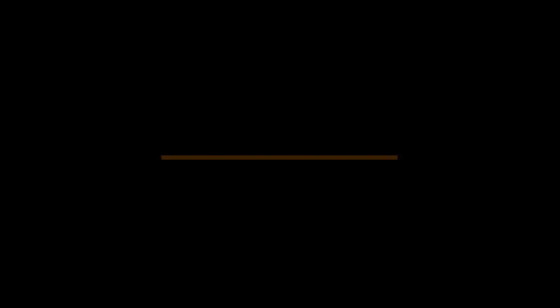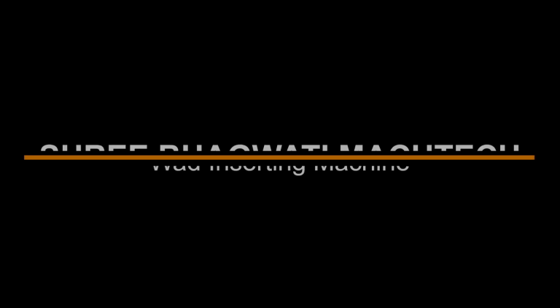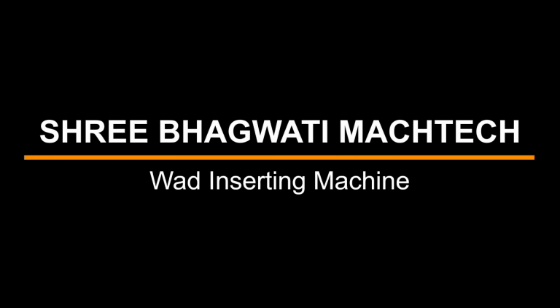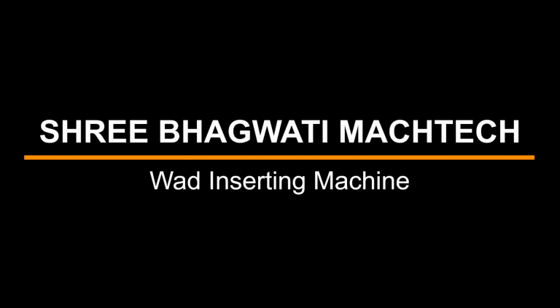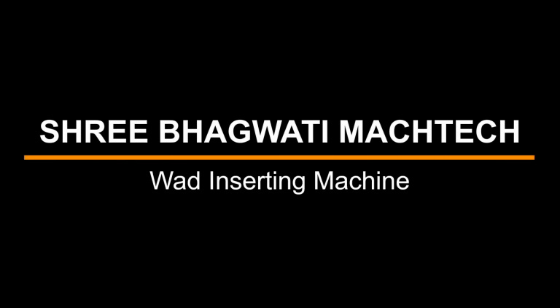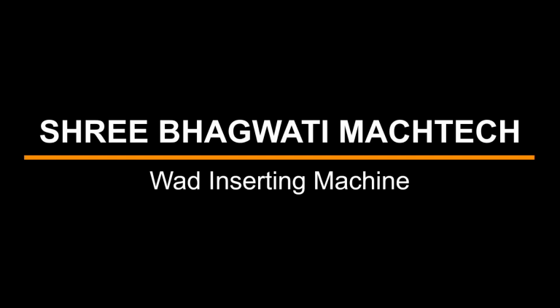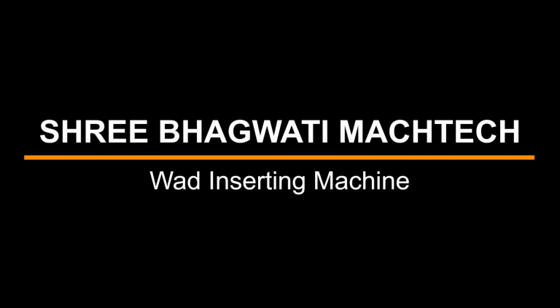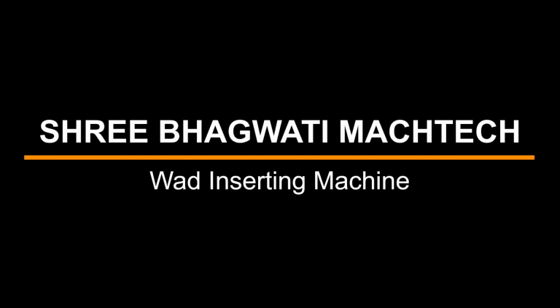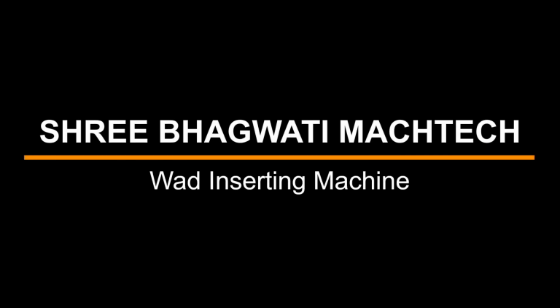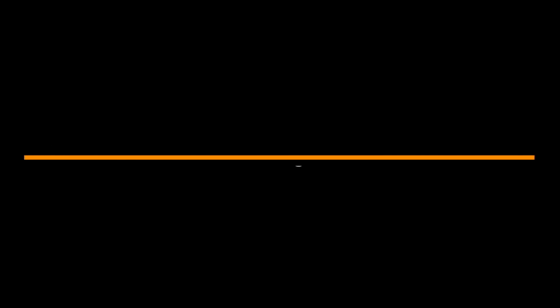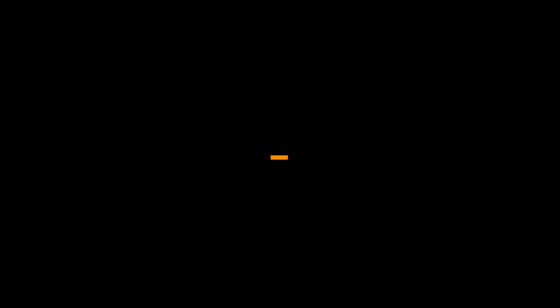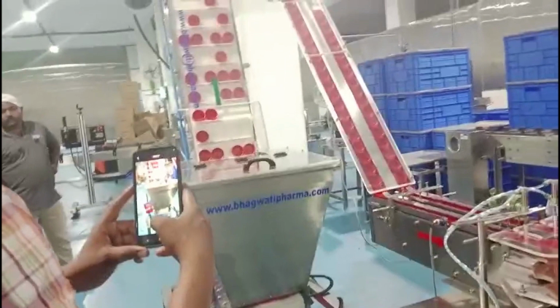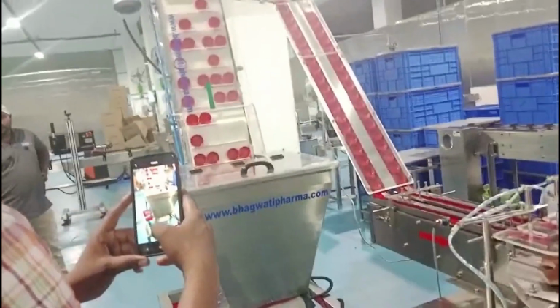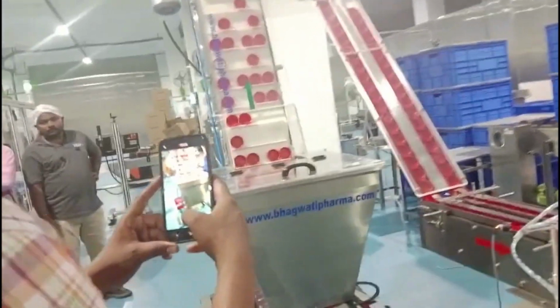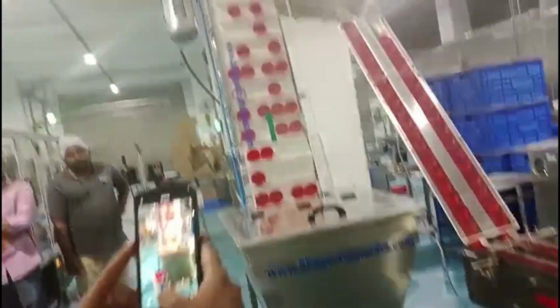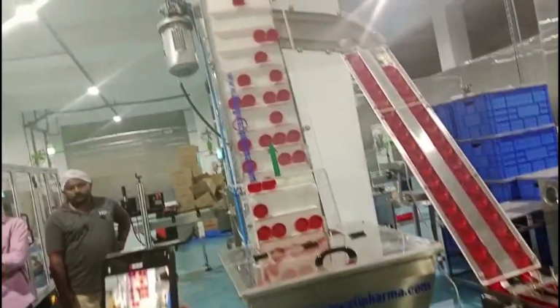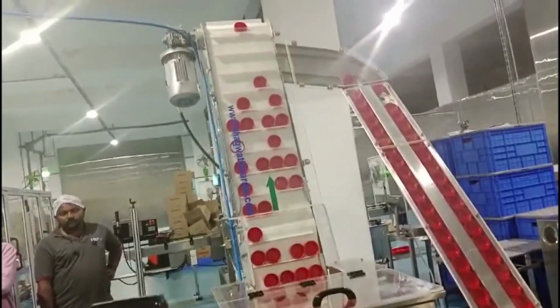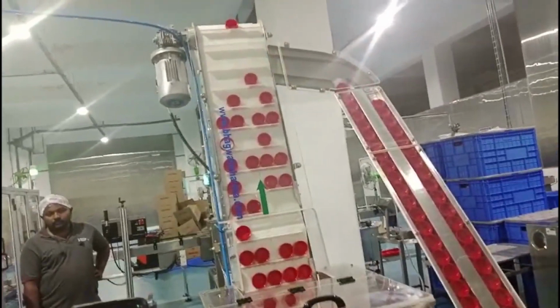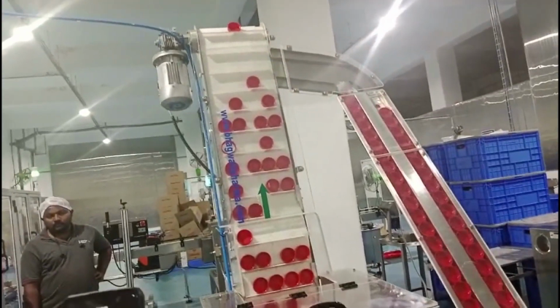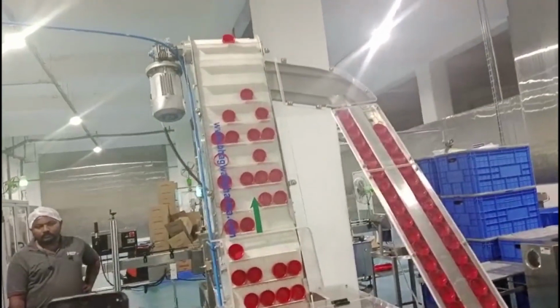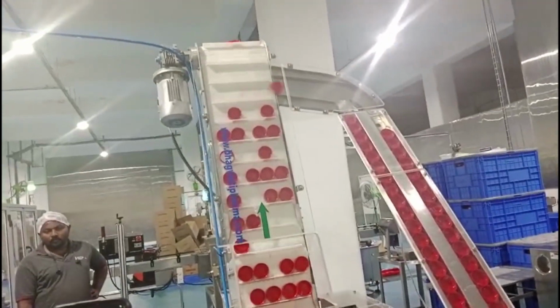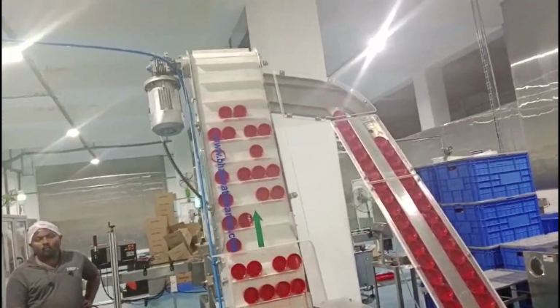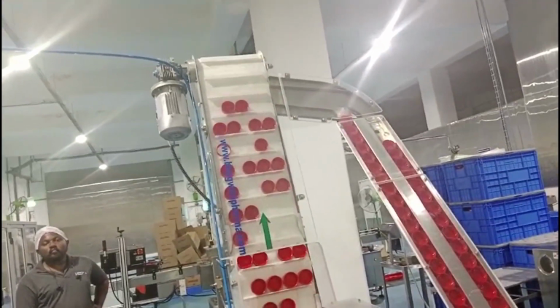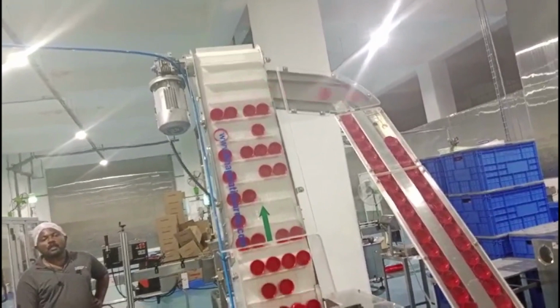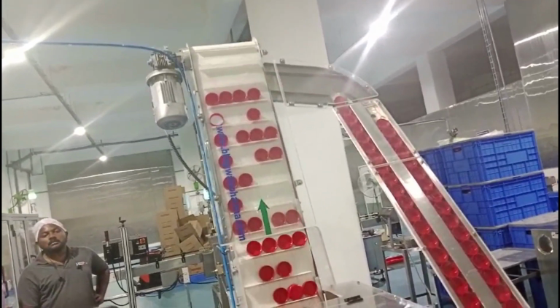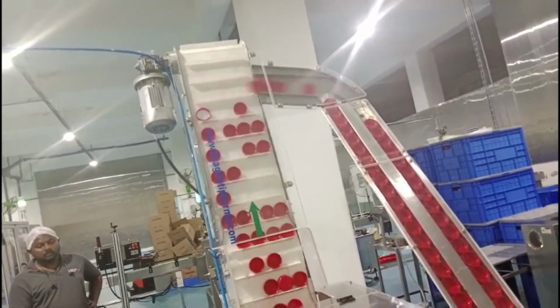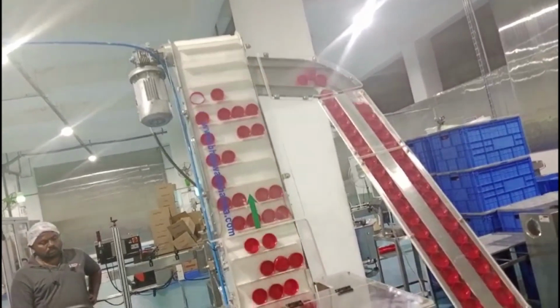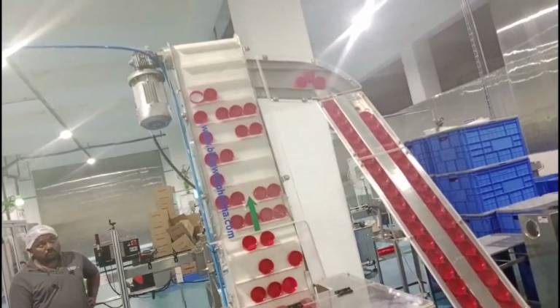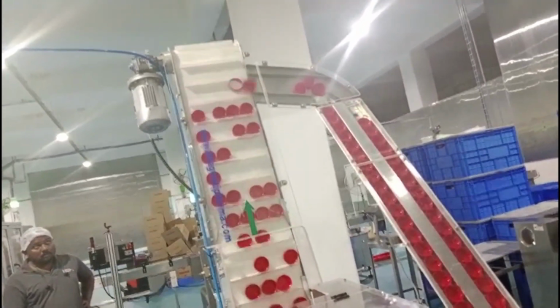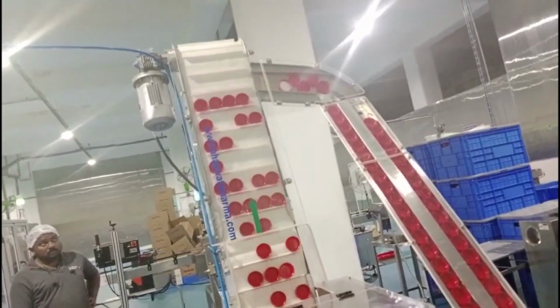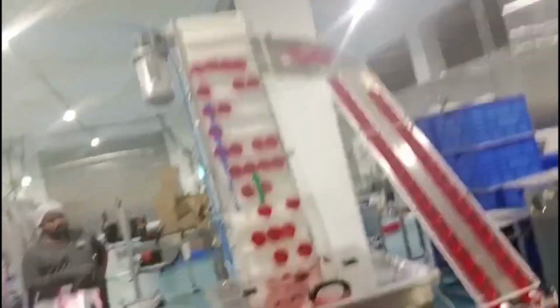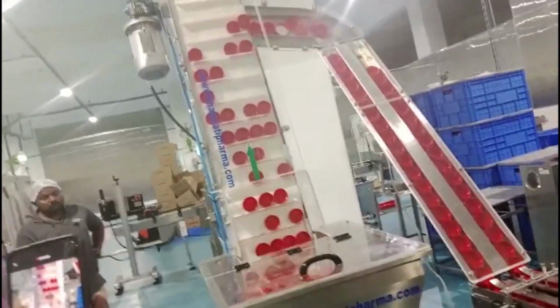Sri Bhagwati presents the Ward Inserting Machine. A ward inserting machine is a specialized piece of equipment used in the packaging industry to insert wards or liners into caps or closures of containers.